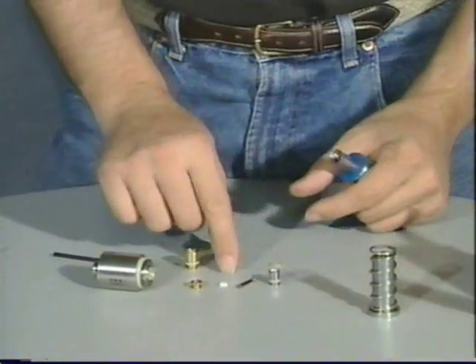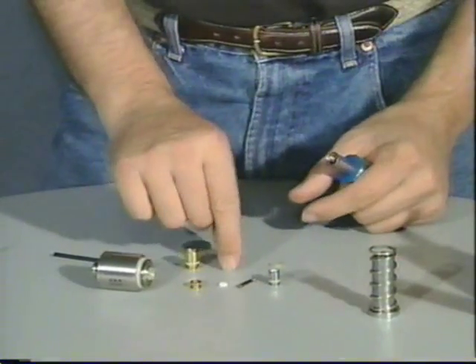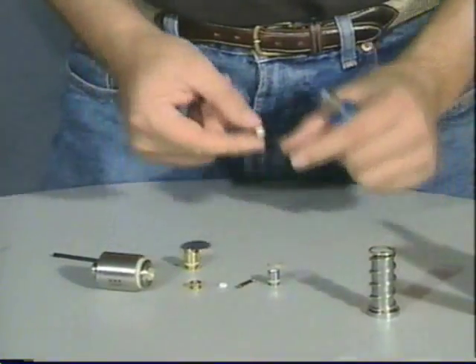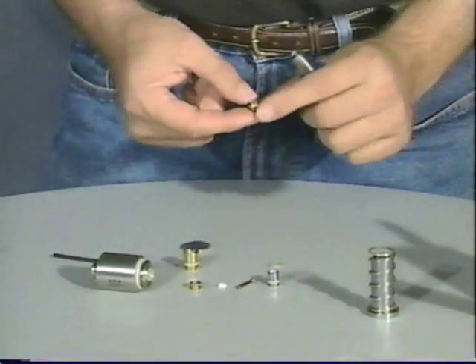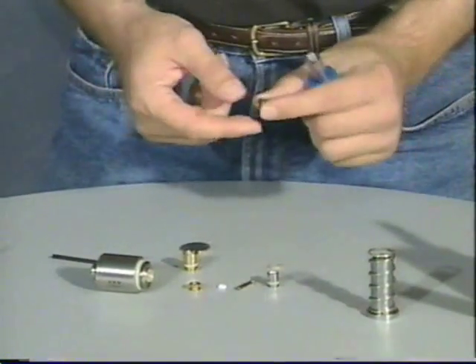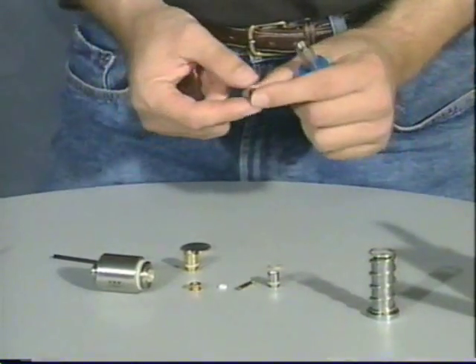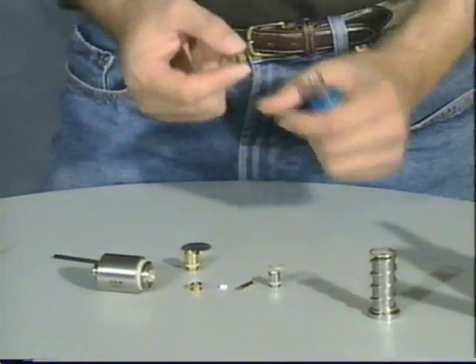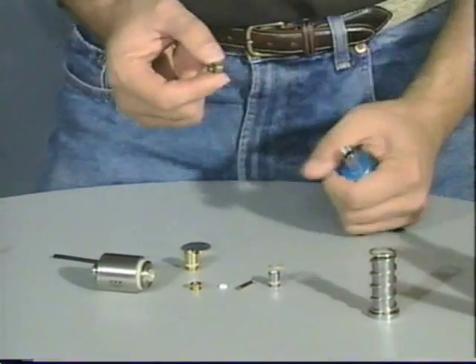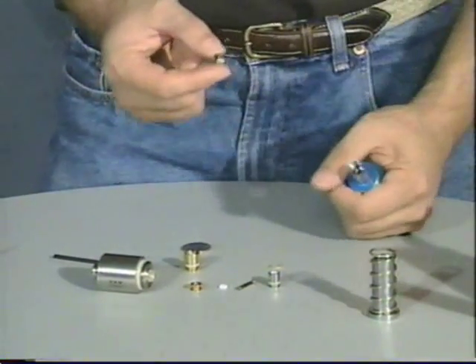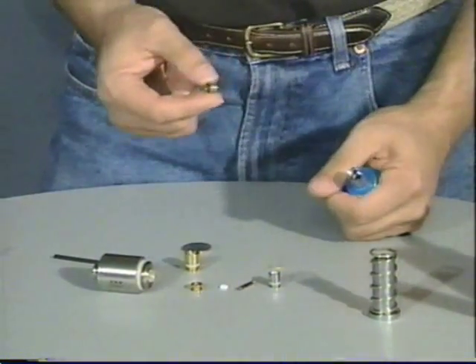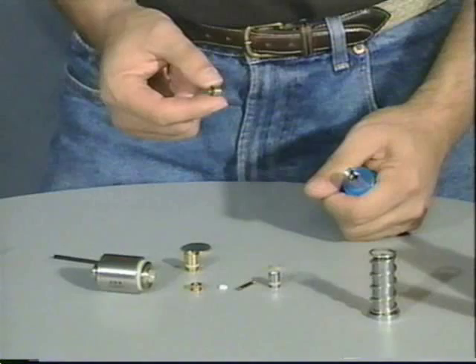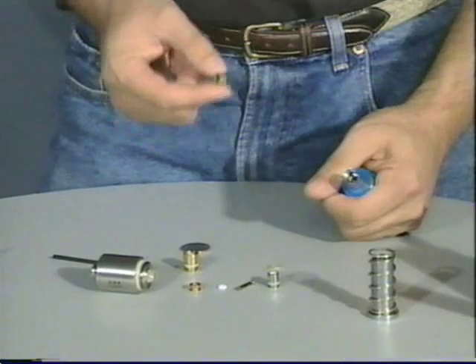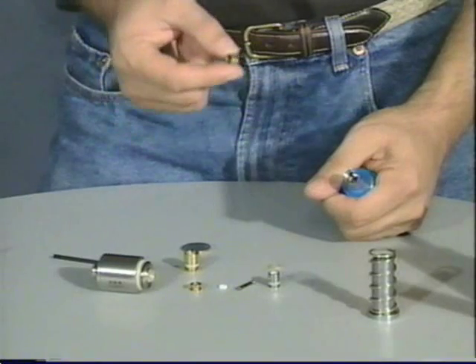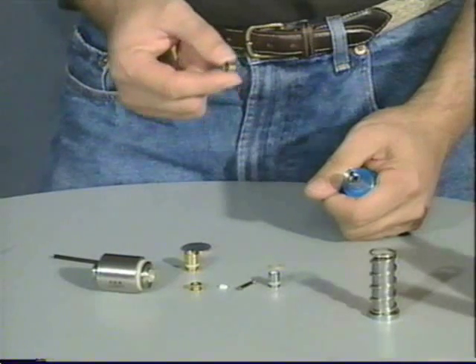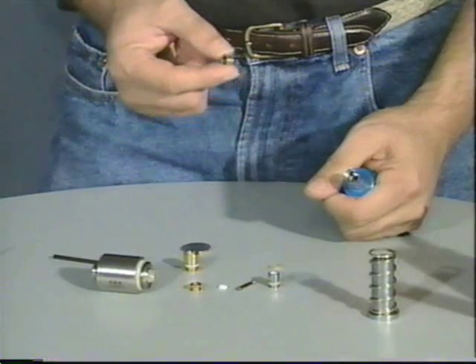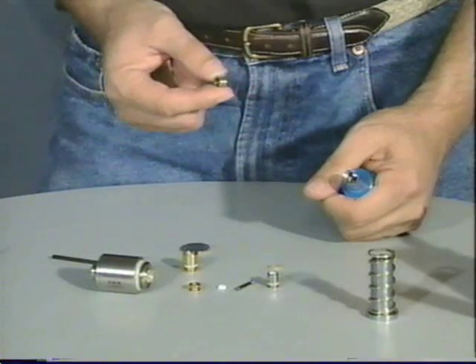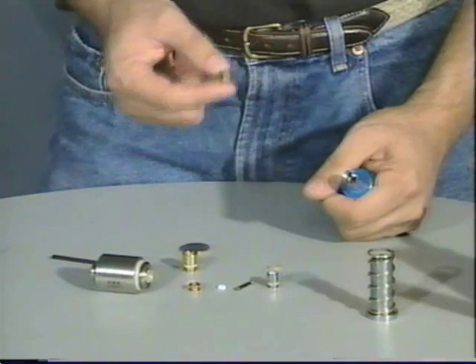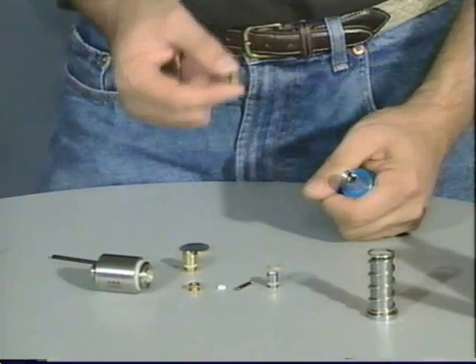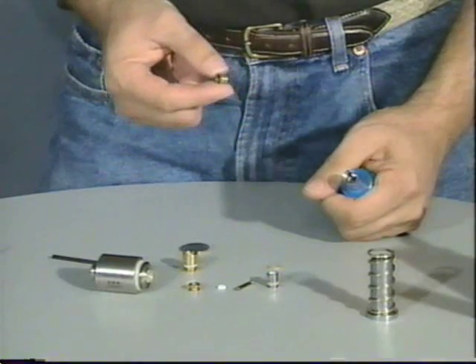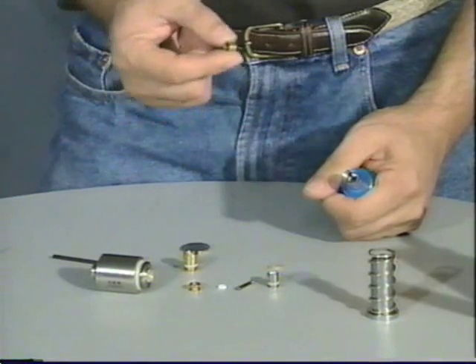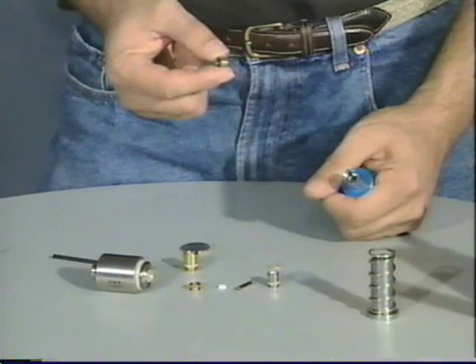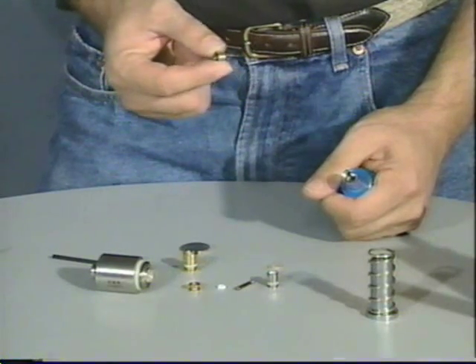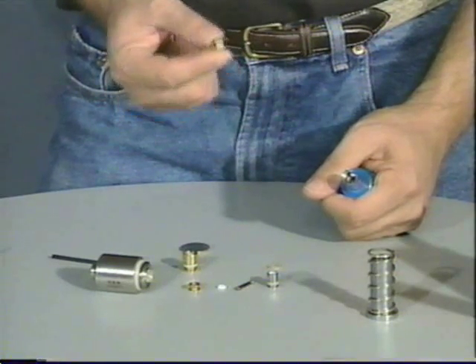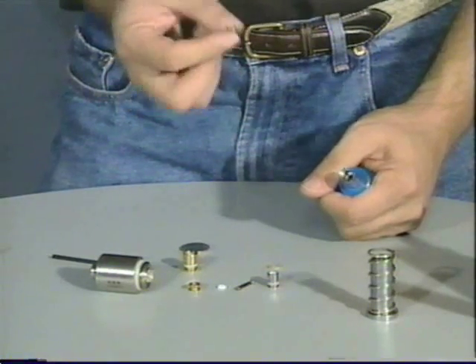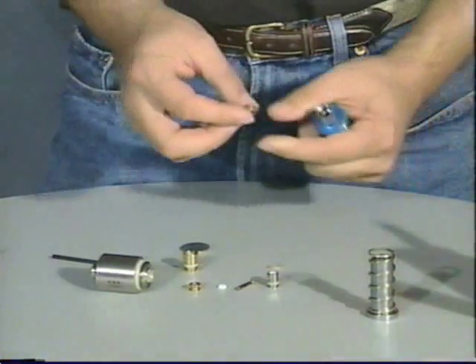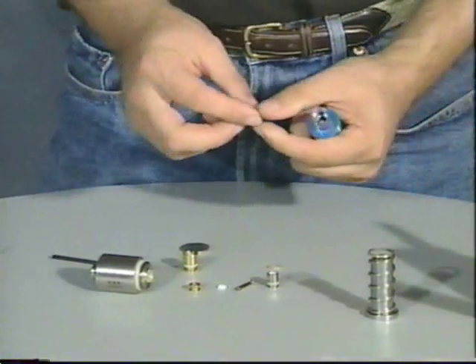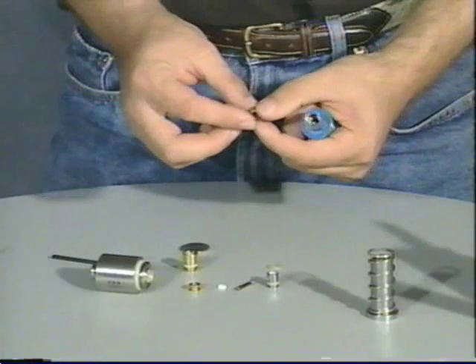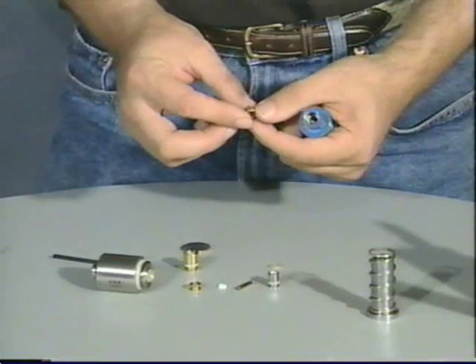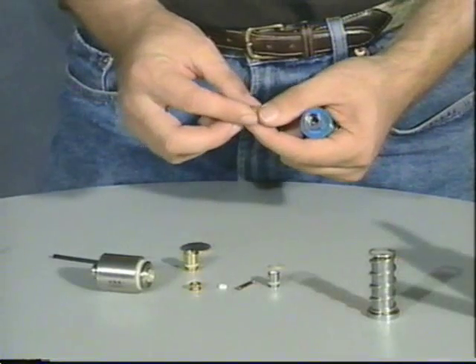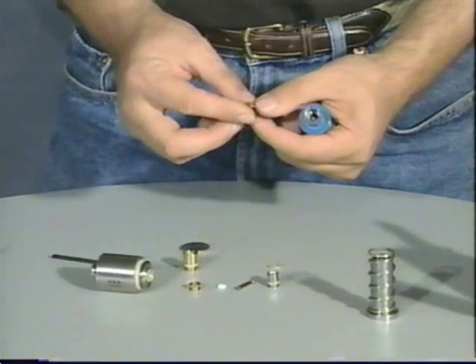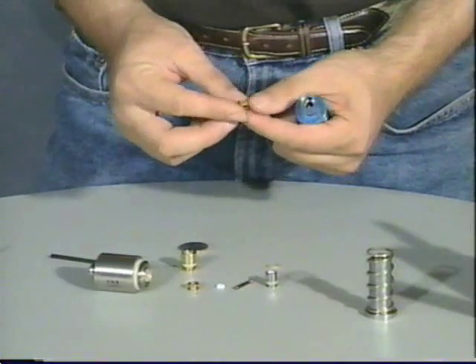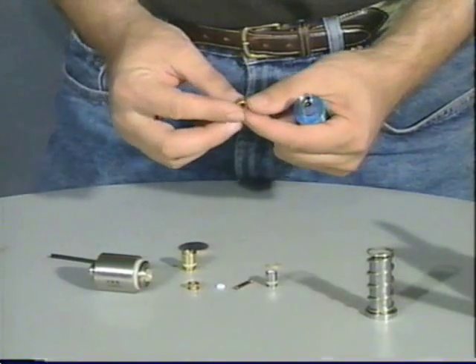The power tube spacer also controls whether or not you get bolt stick or leaking down the barrel. If you let go of the trigger and it leaks down the barrel, the first thing you should try is go to a shorter spacer.